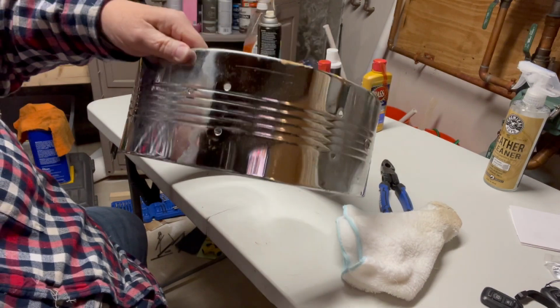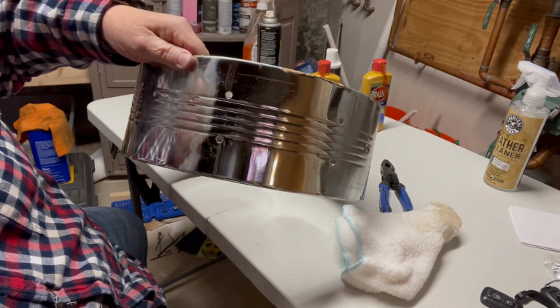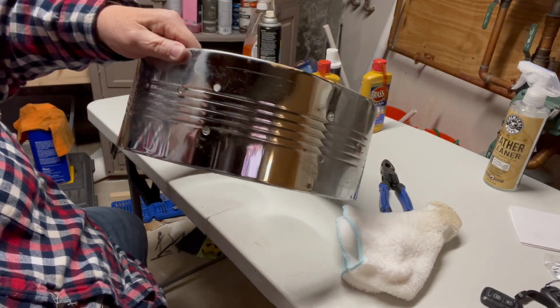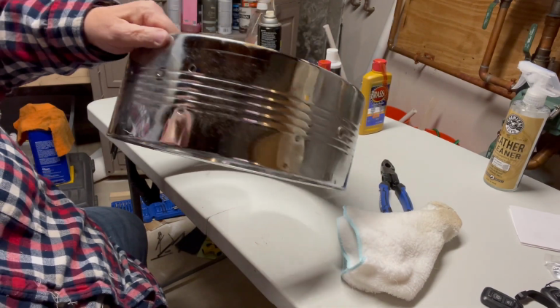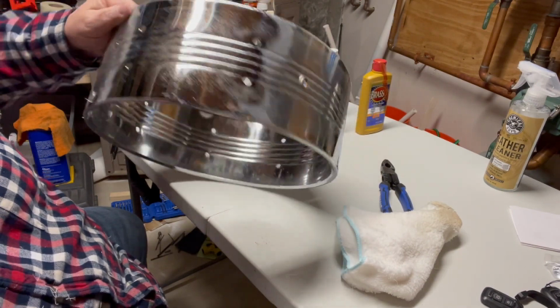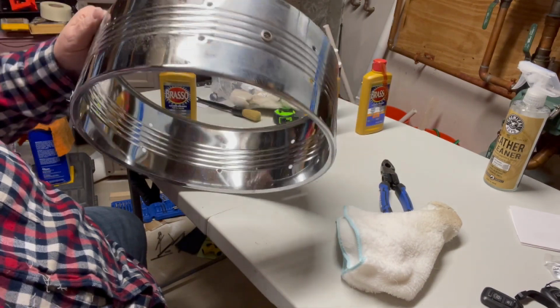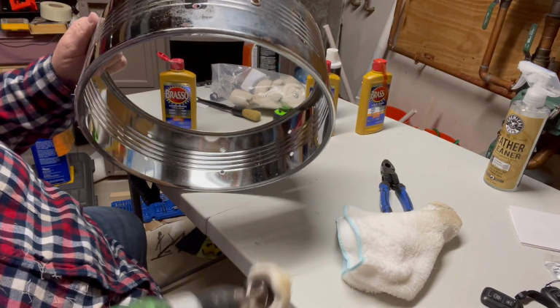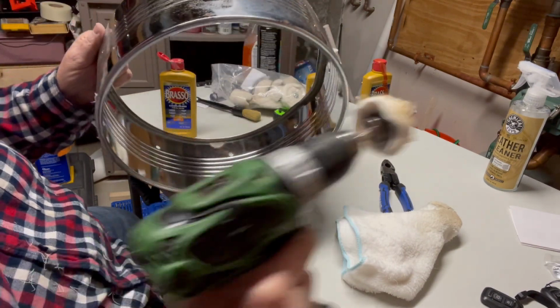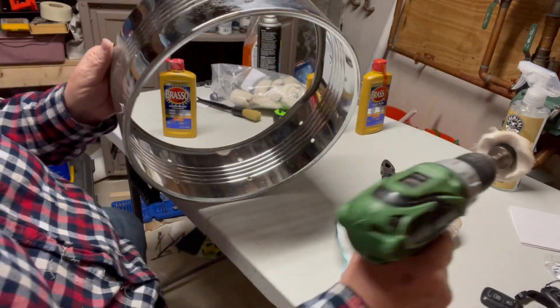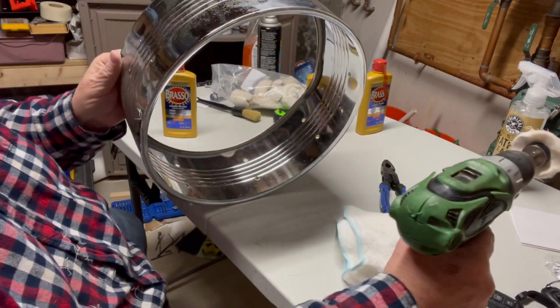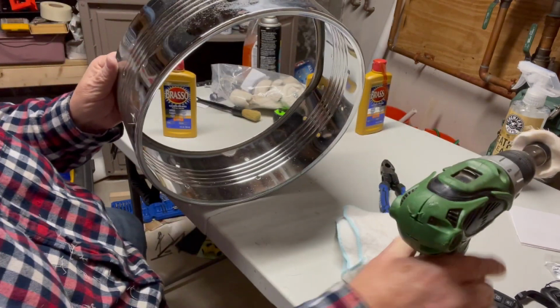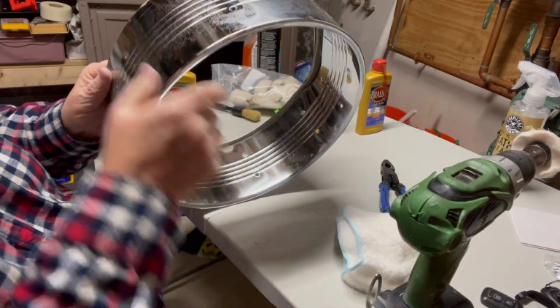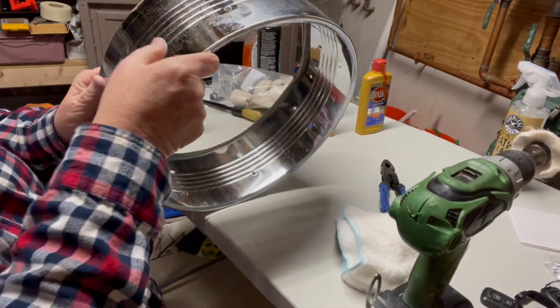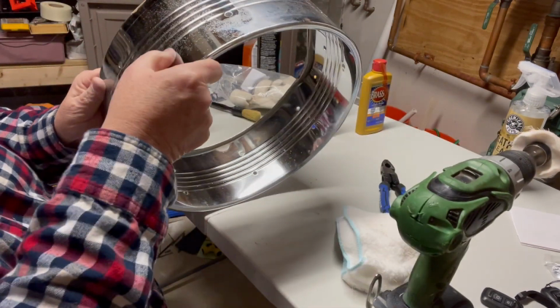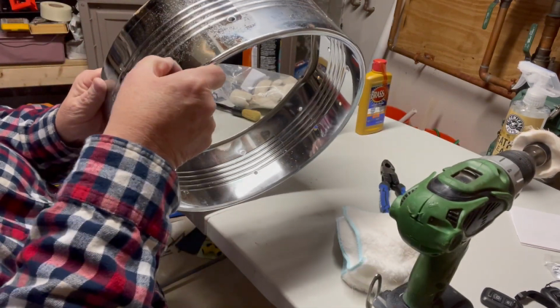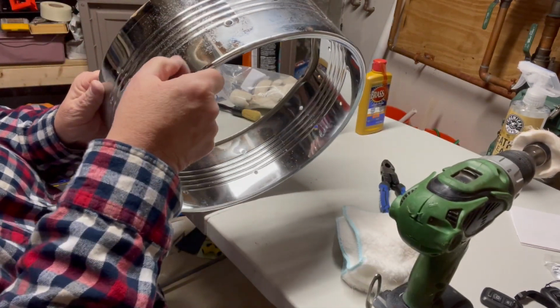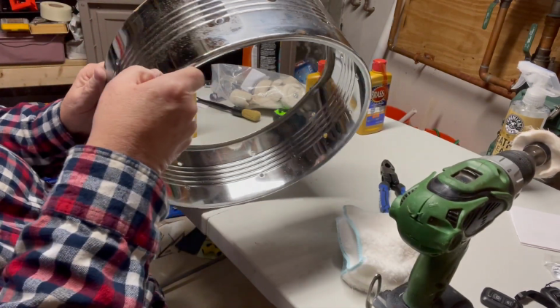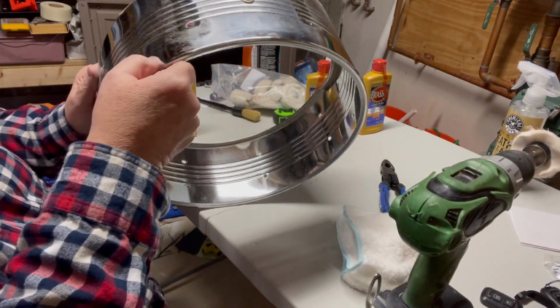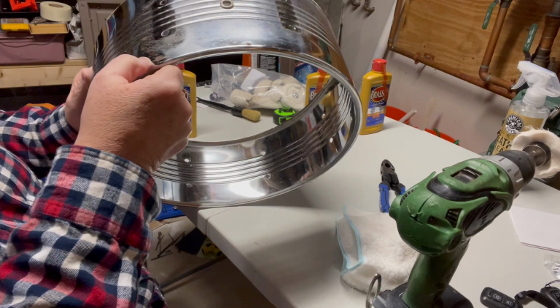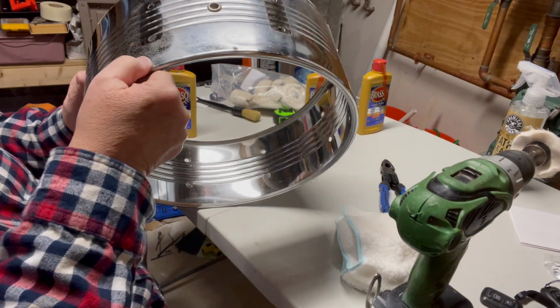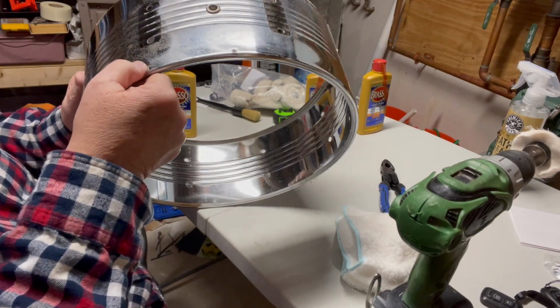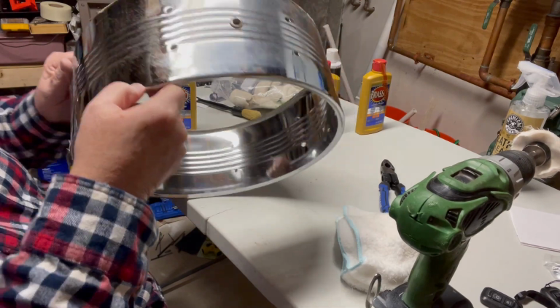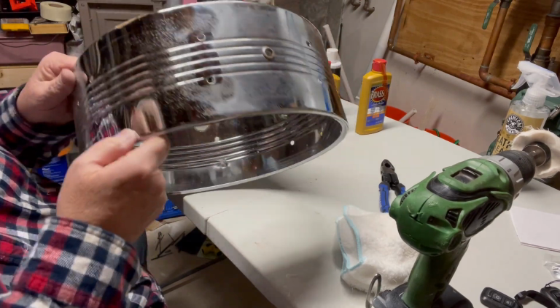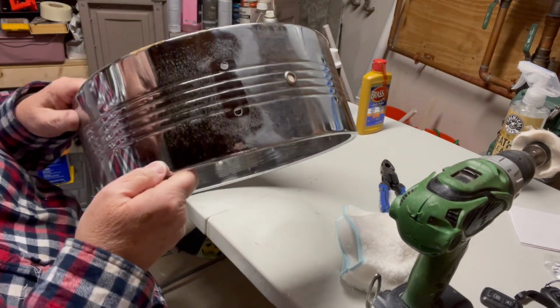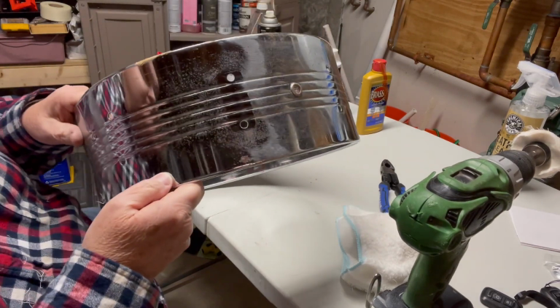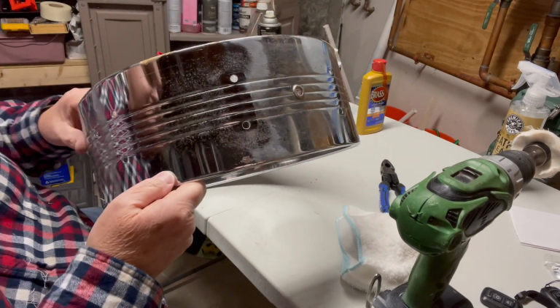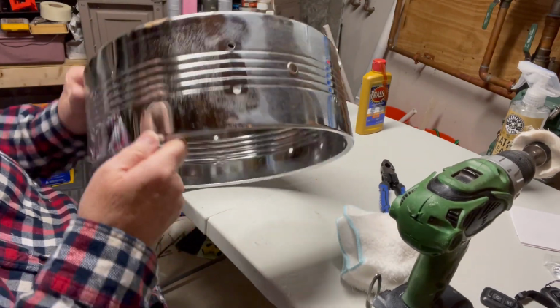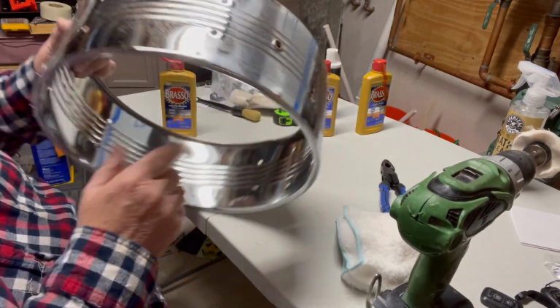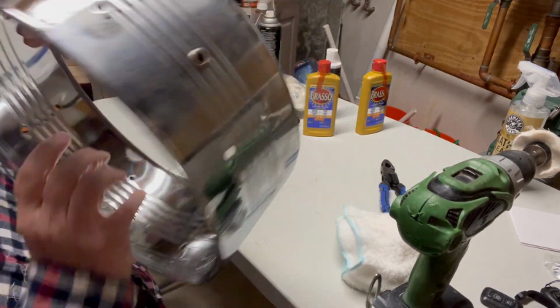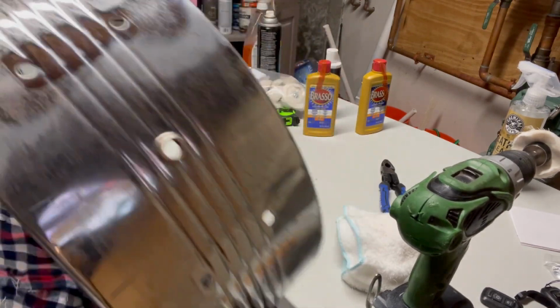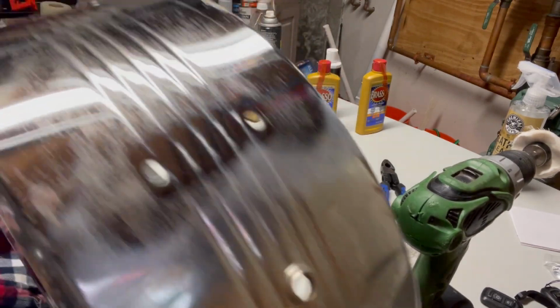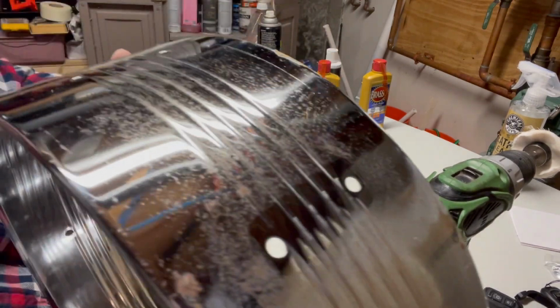It's definitely a lot shinier, but it still has some little pitting in it, and that just may be the way life is. I'll show you a close-up.